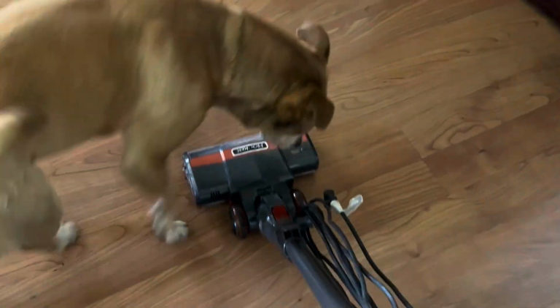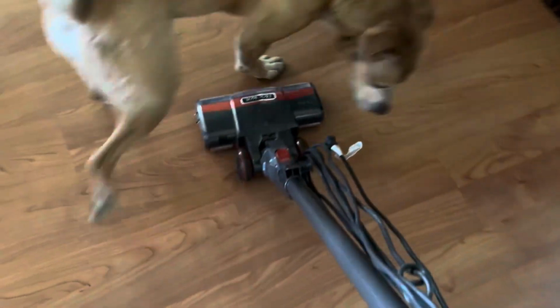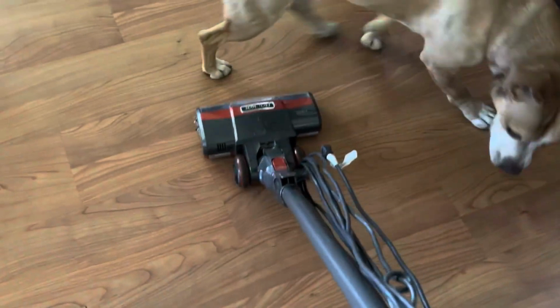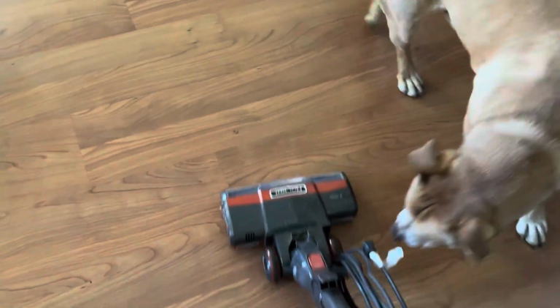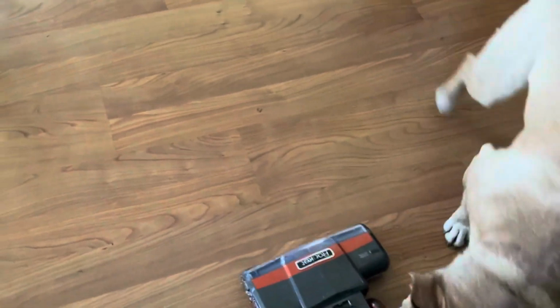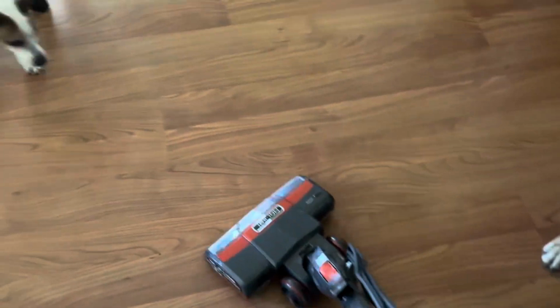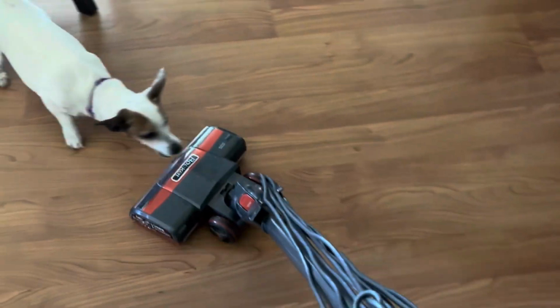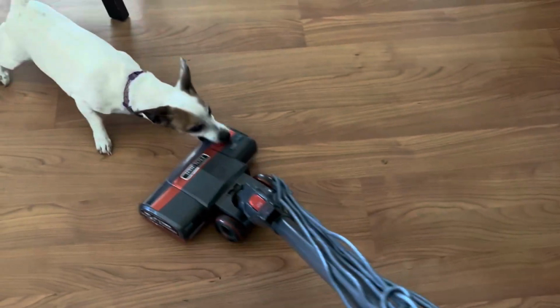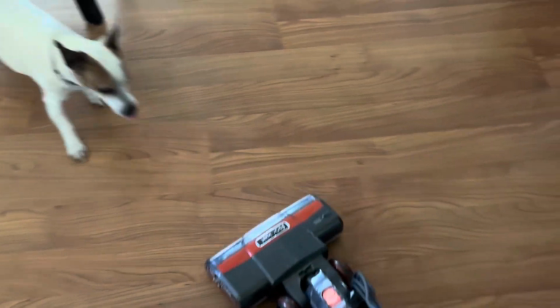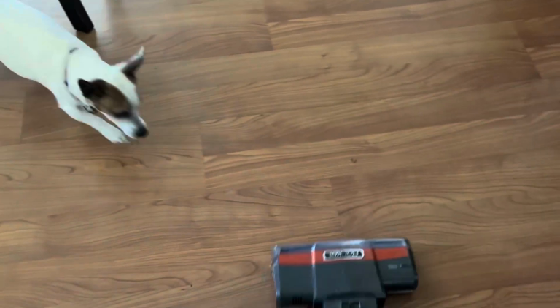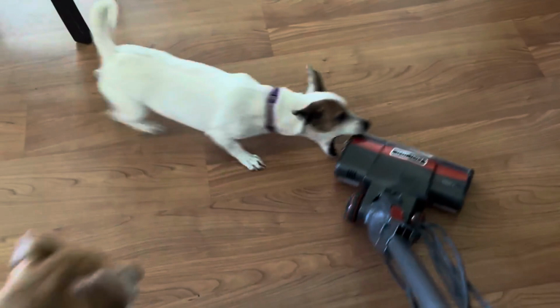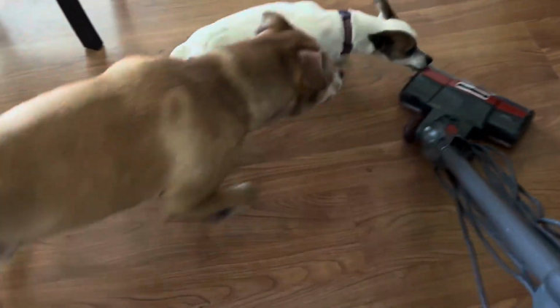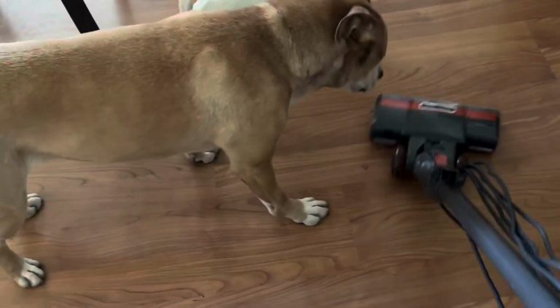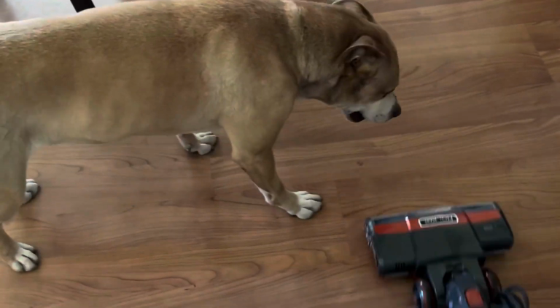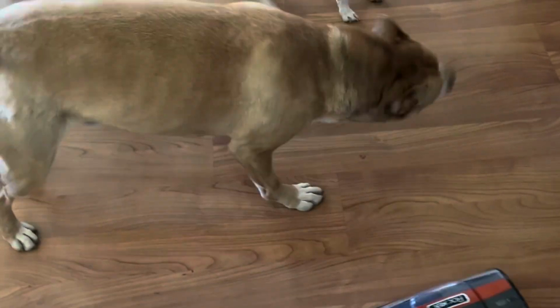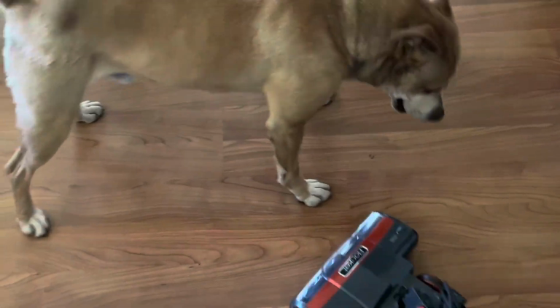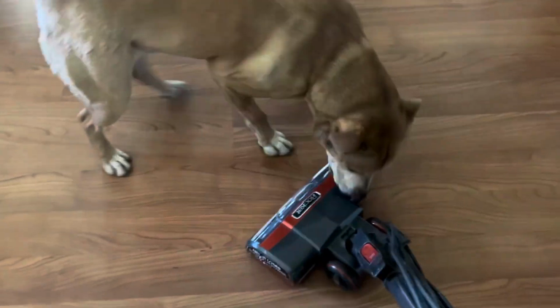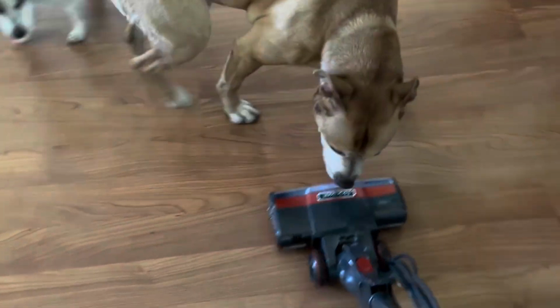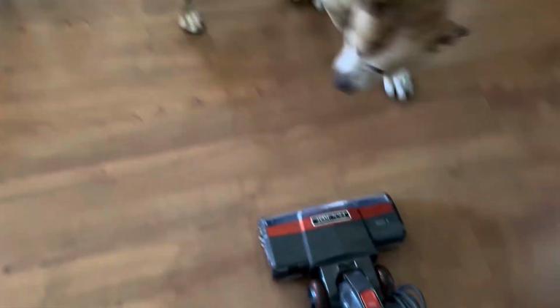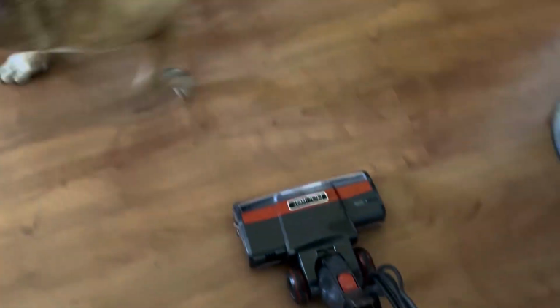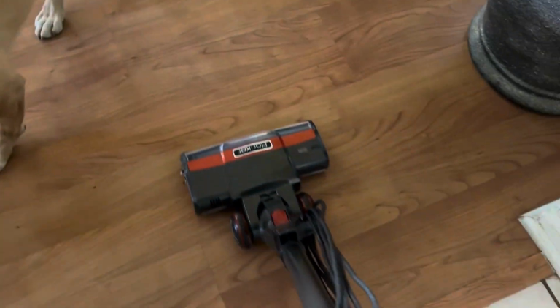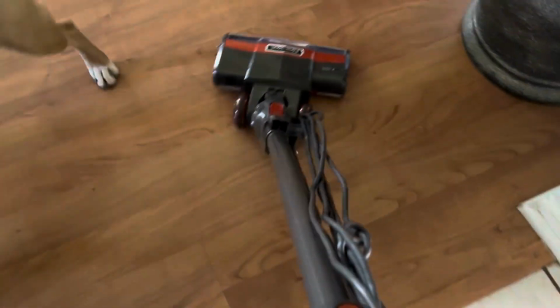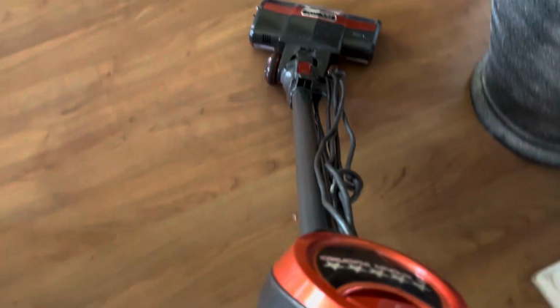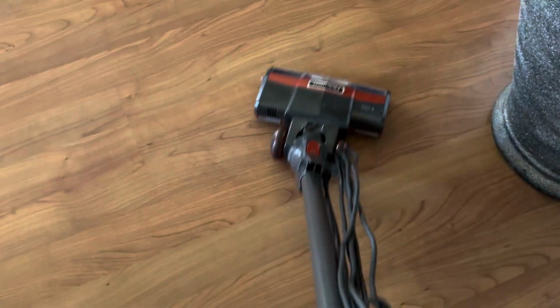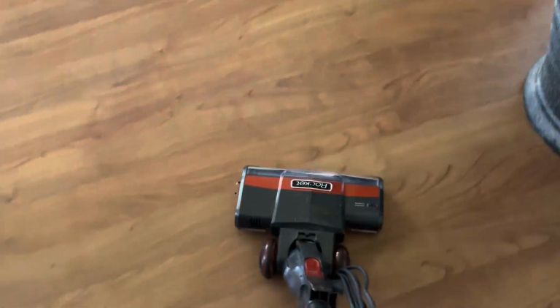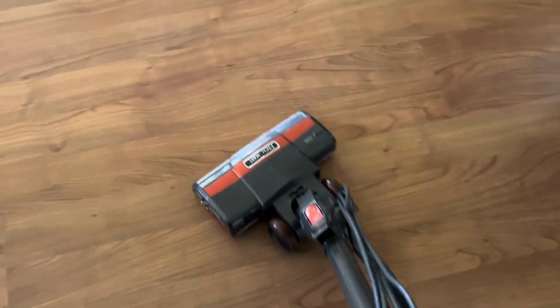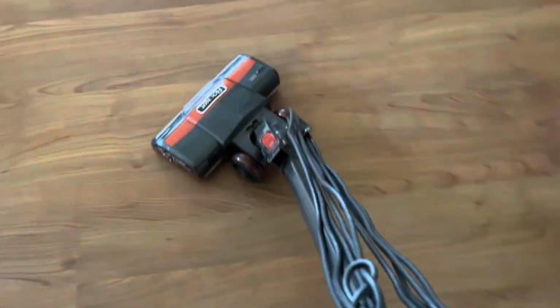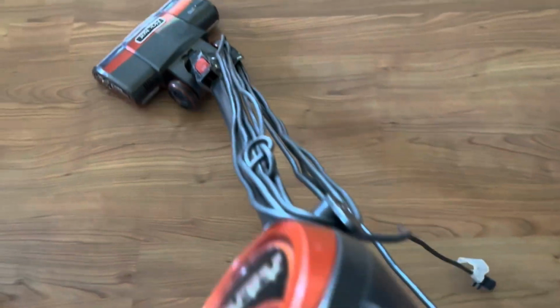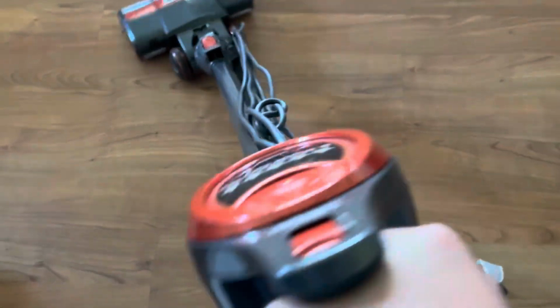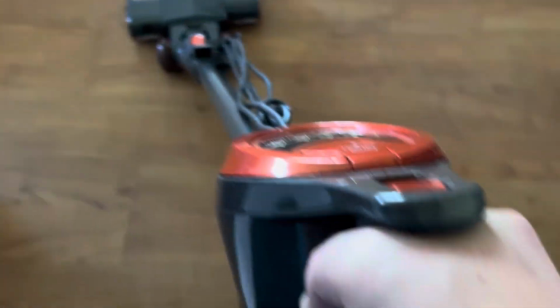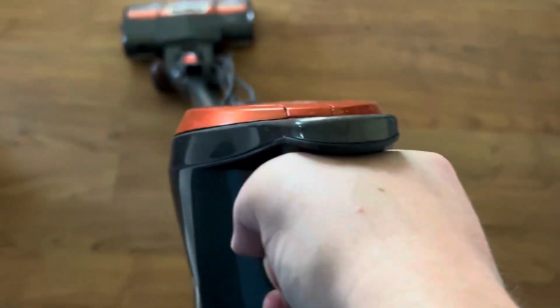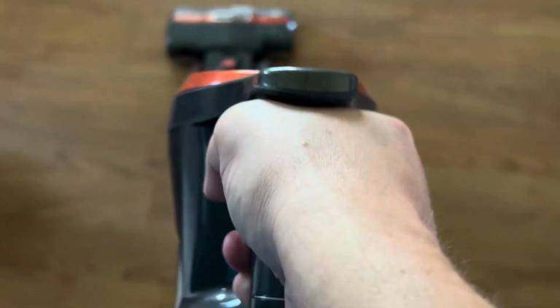Also makes for a great dog toy as you can see here. This thing can actually fit in one hand and it will twist just by twisting your wrist. Very, very easy to operate.